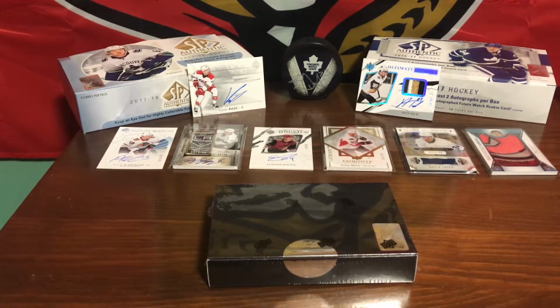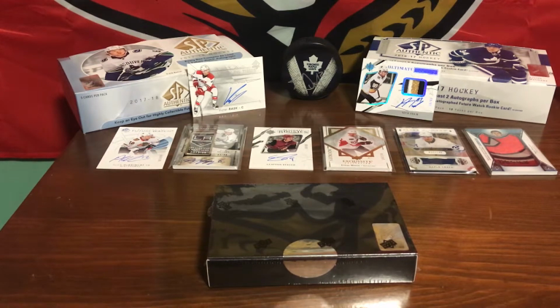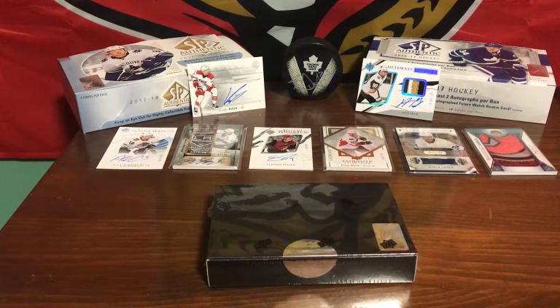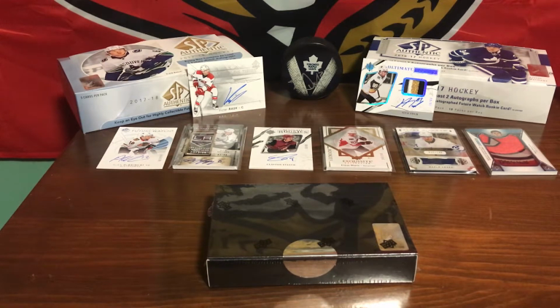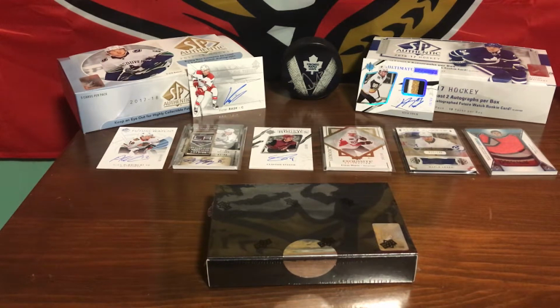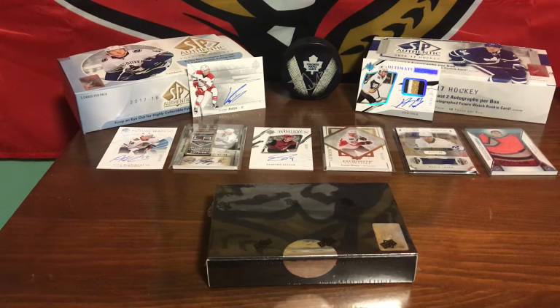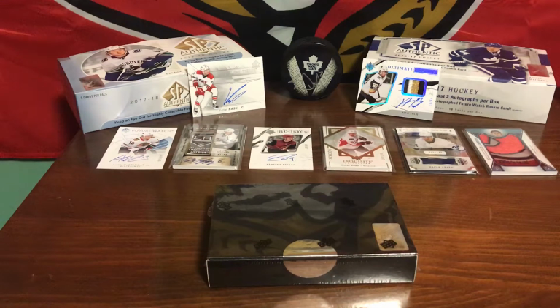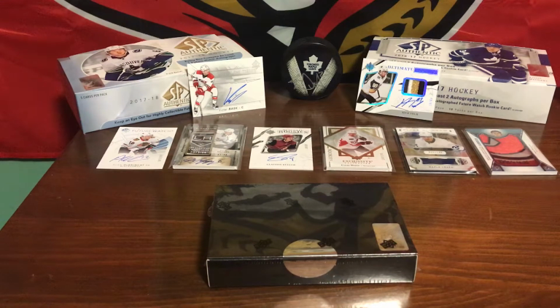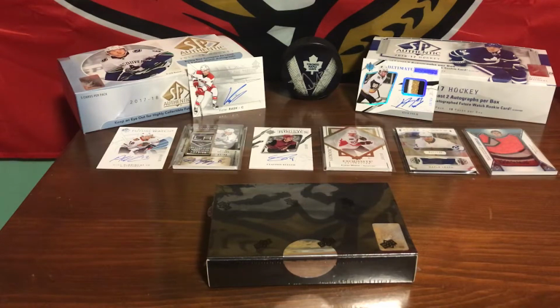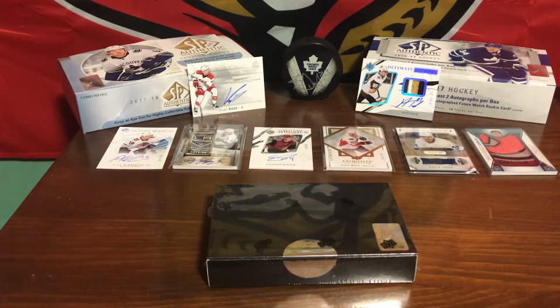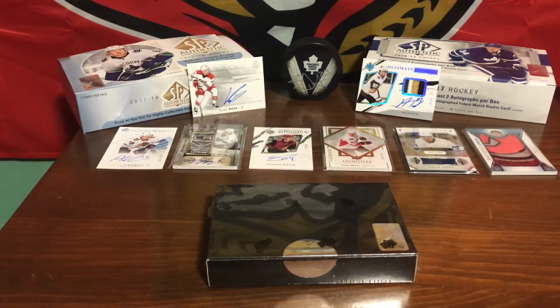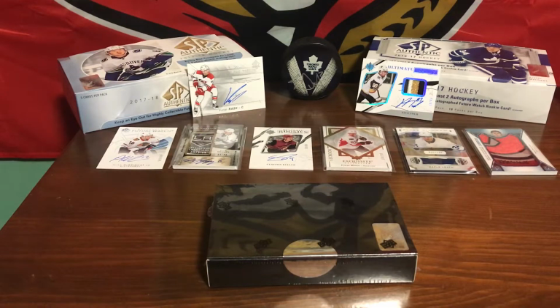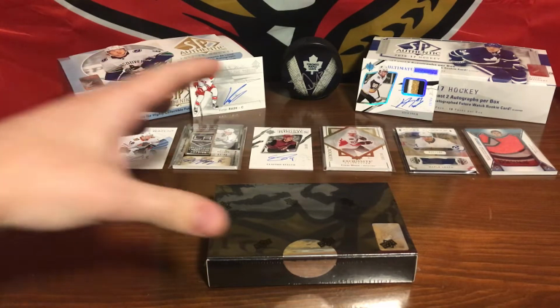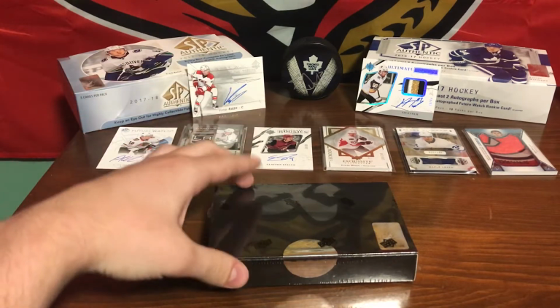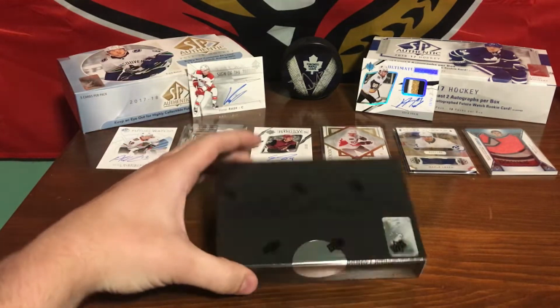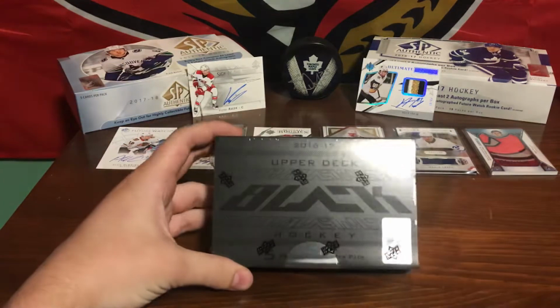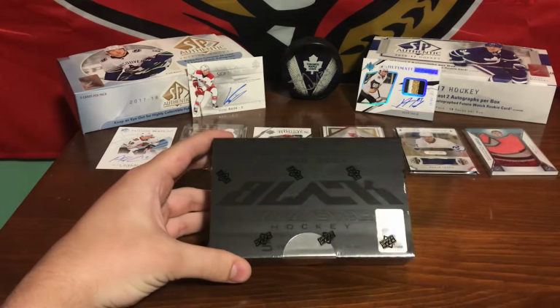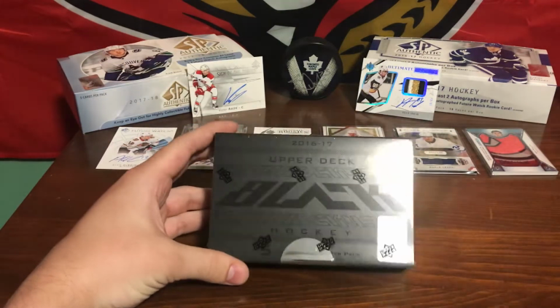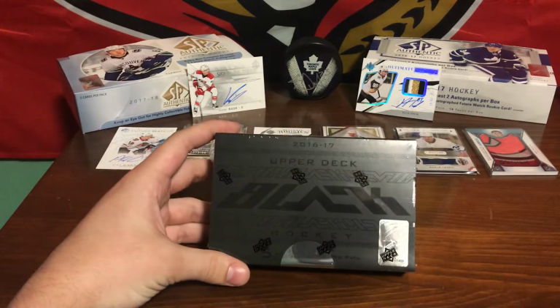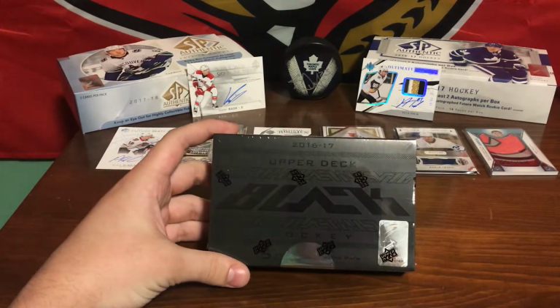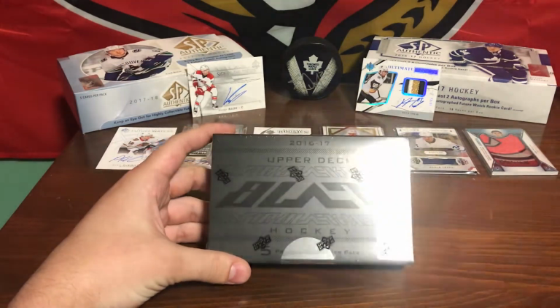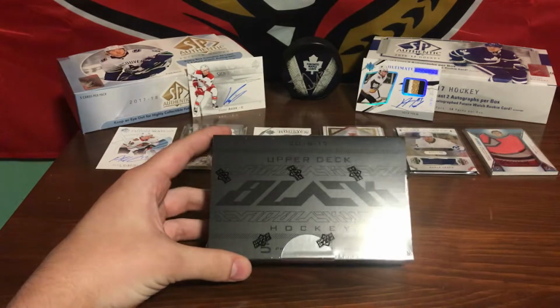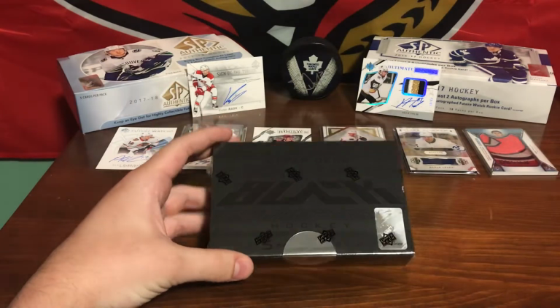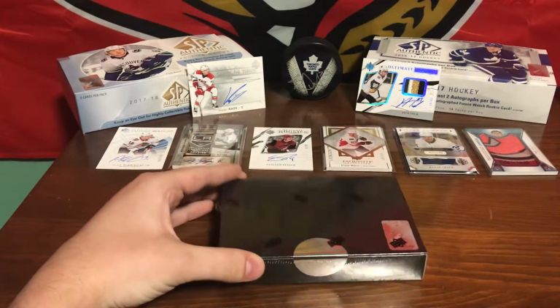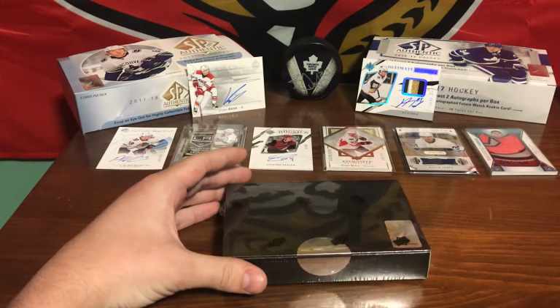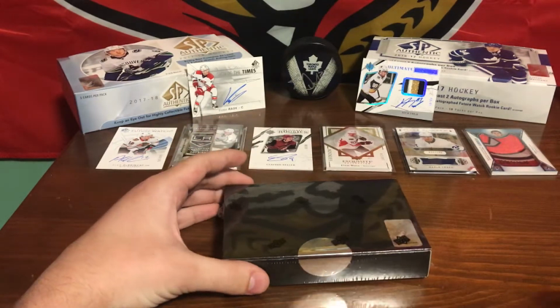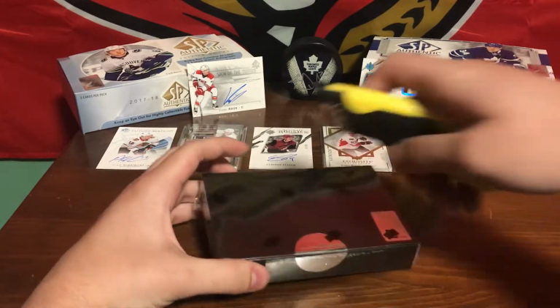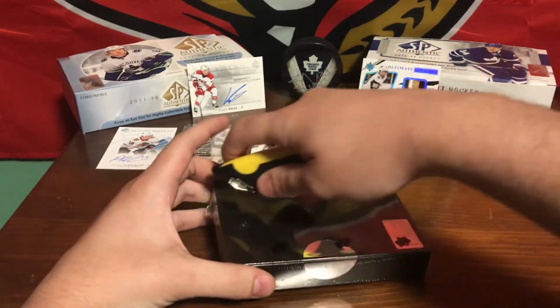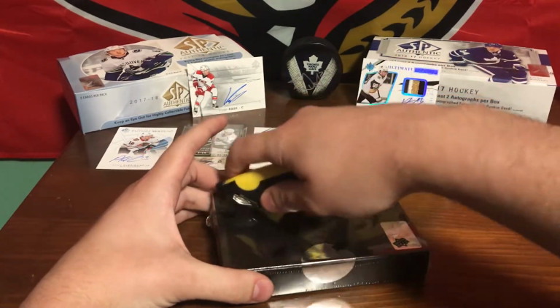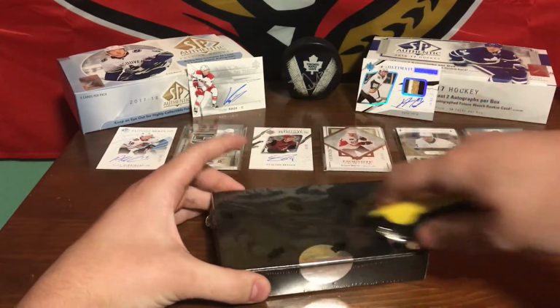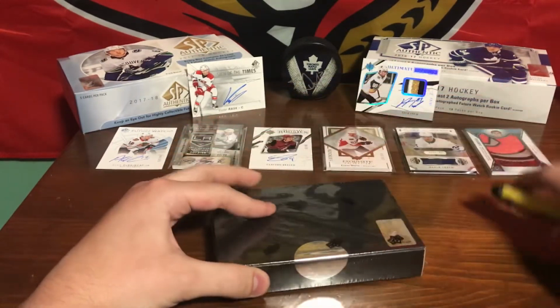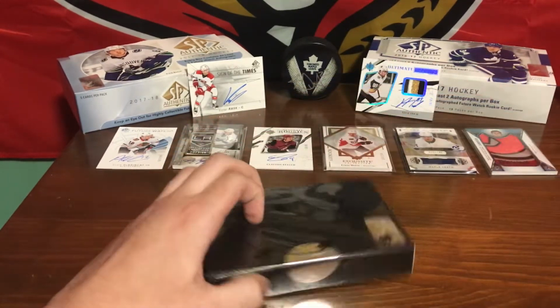Hey there YouTube, Capital City Hockey here again with another unboxing video. Today we are going to be opening the 2016-17 Upper Deck Black Hockey Card Box. Let's get right into it.